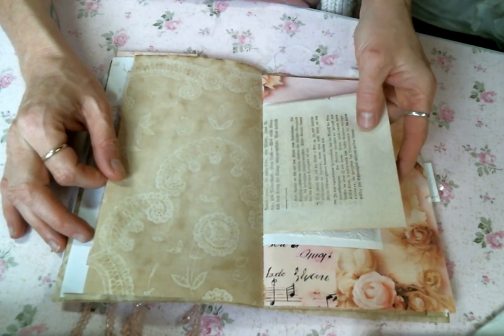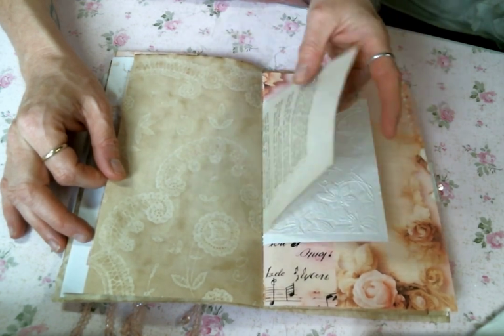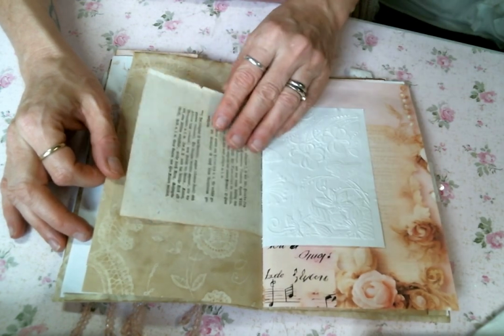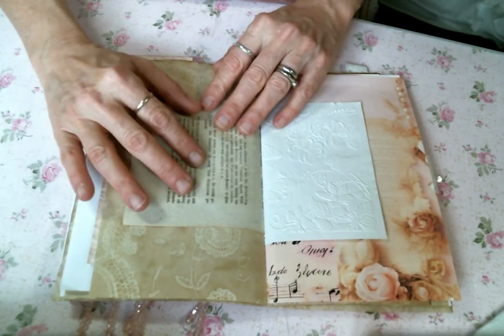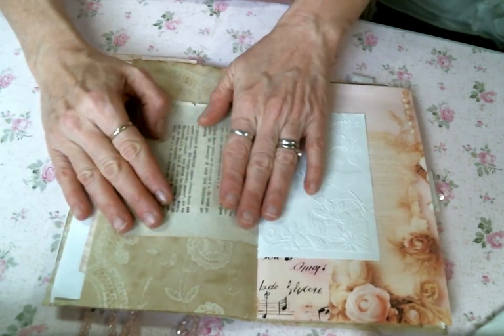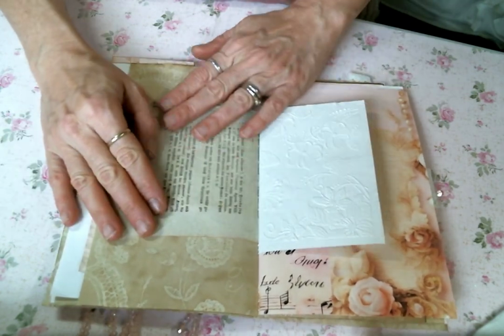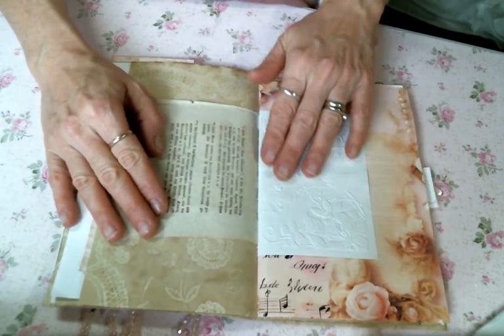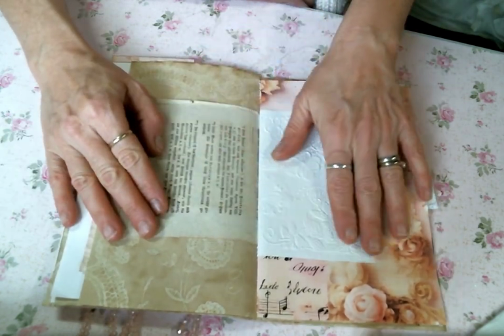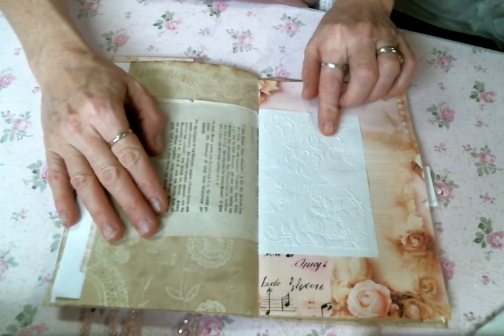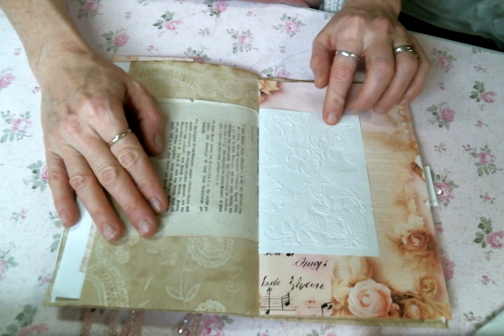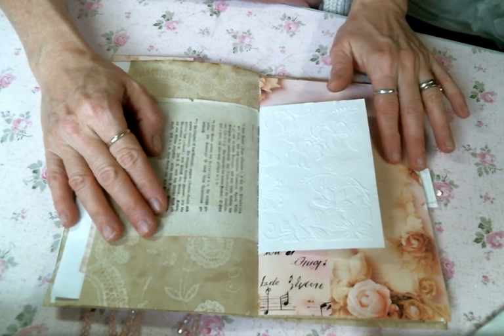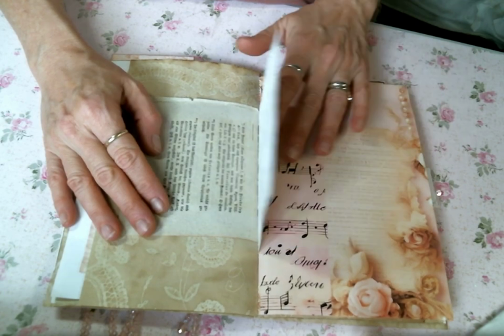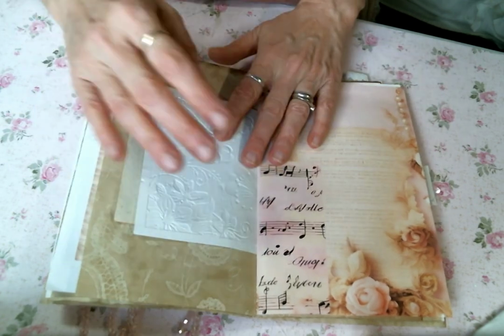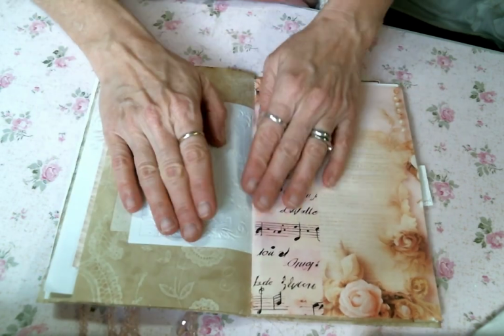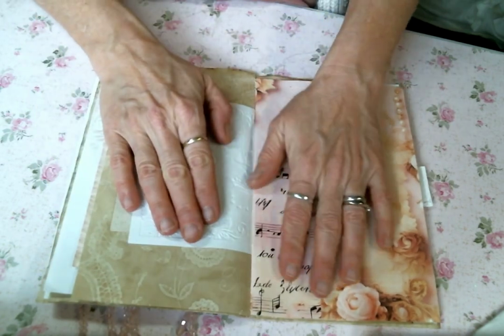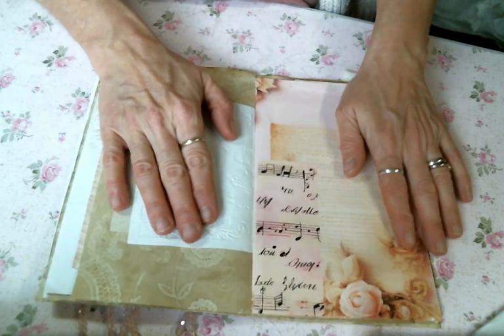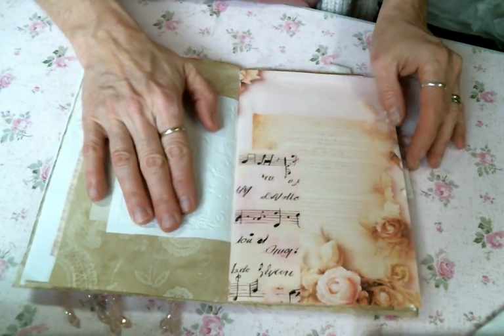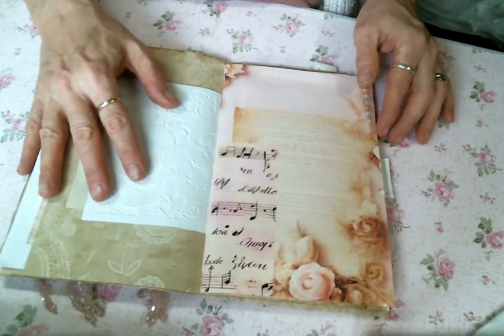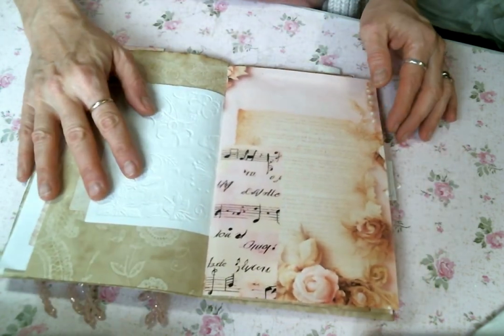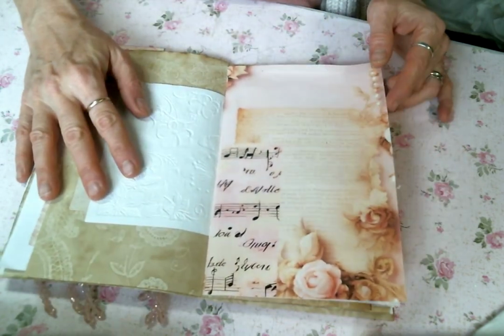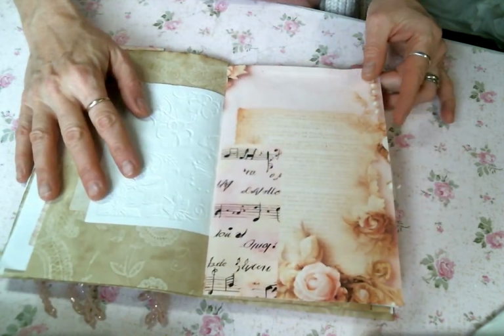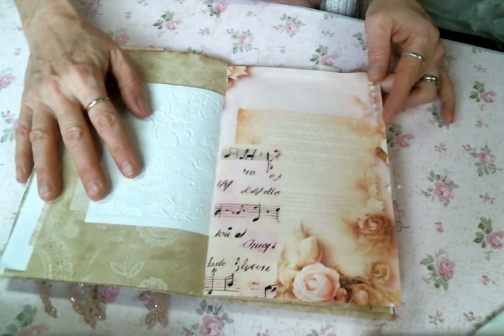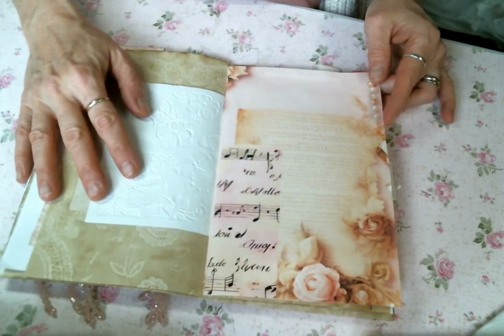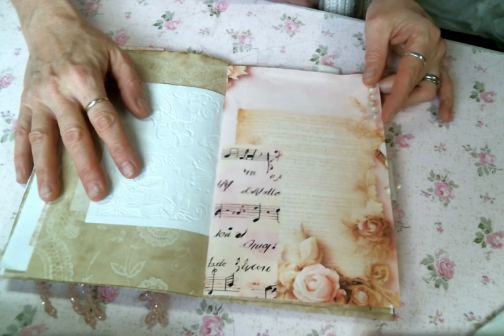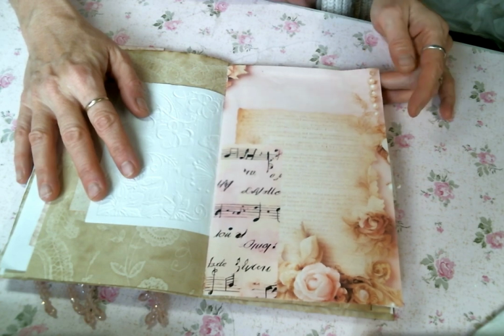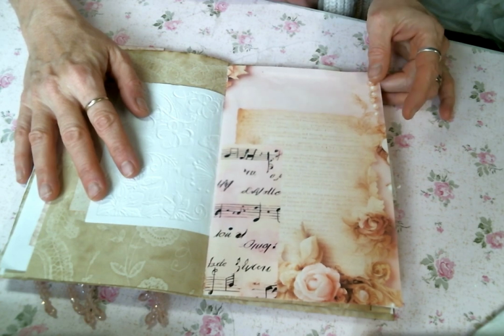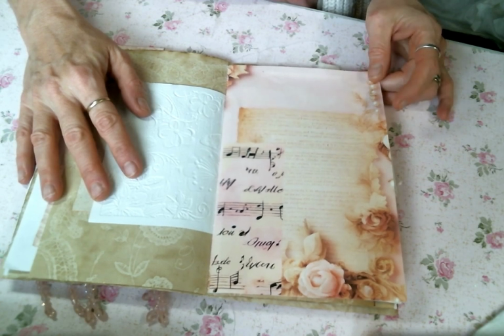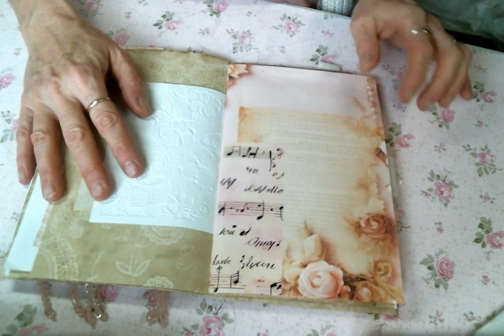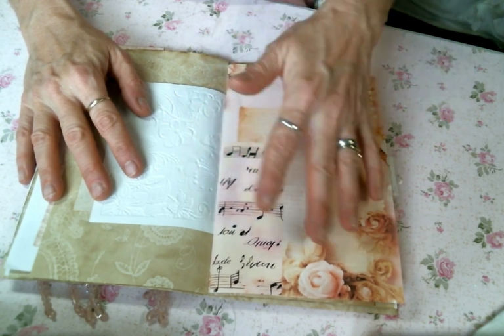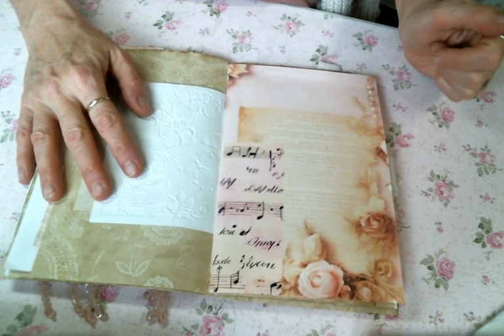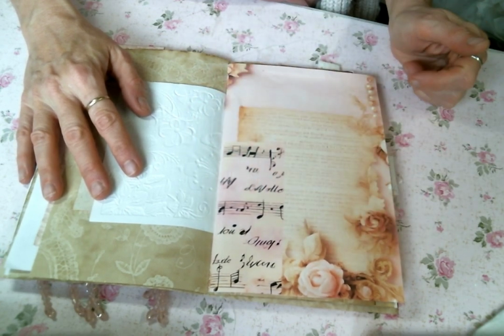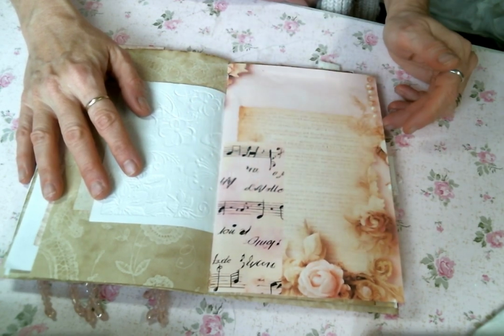Here's another journaling page — I got this one from Marie too. Some German book paper, I'm pretty sure, and some embossed papers. And another beautiful paper from the kit. Have I mentioned this is my favorite kit? You can see why — it's just beautiful.